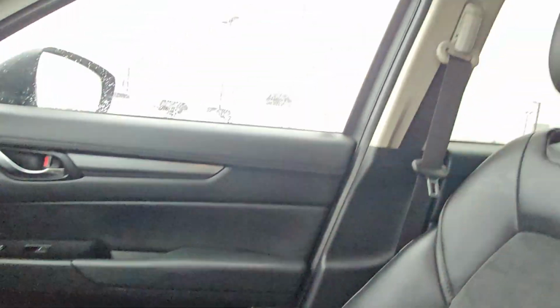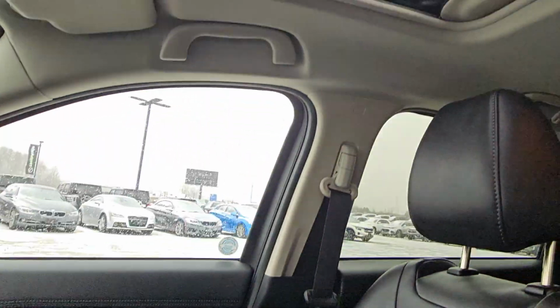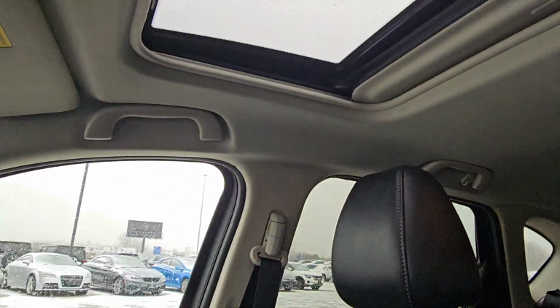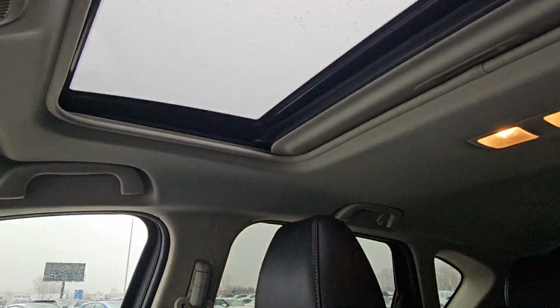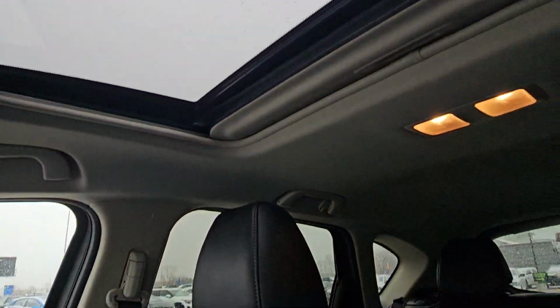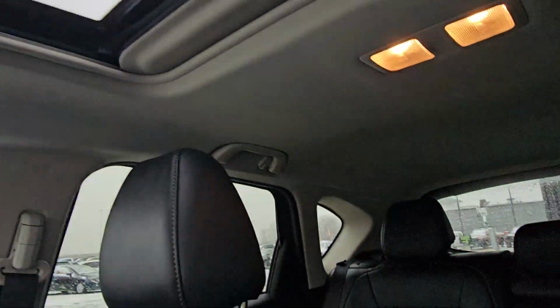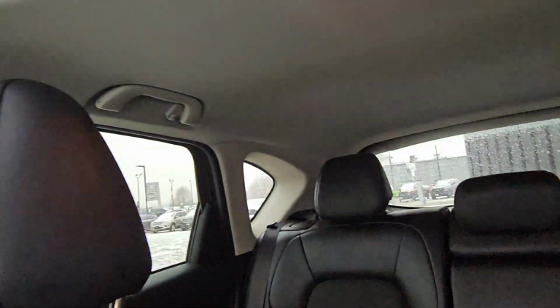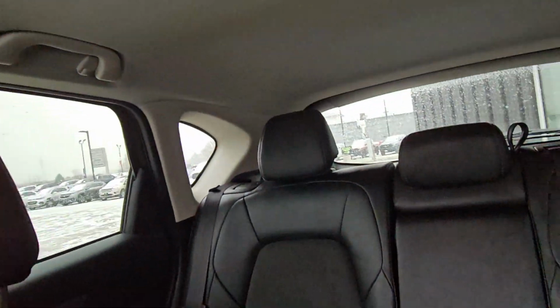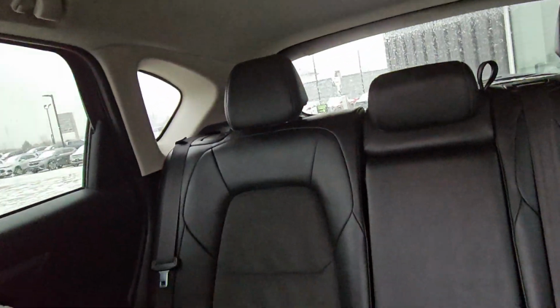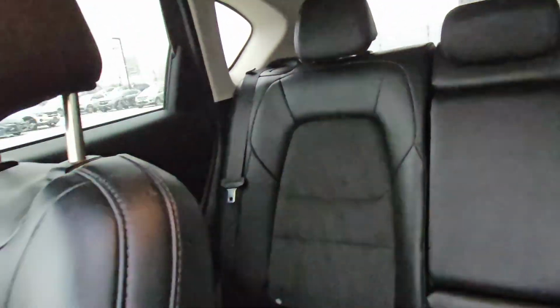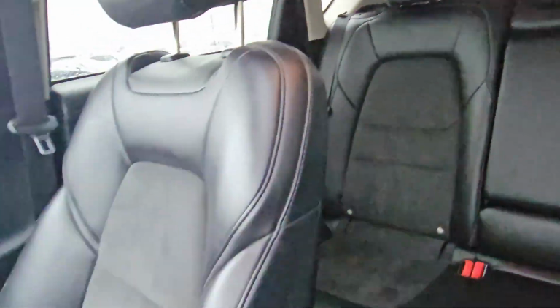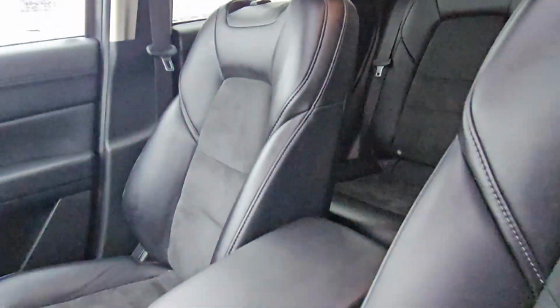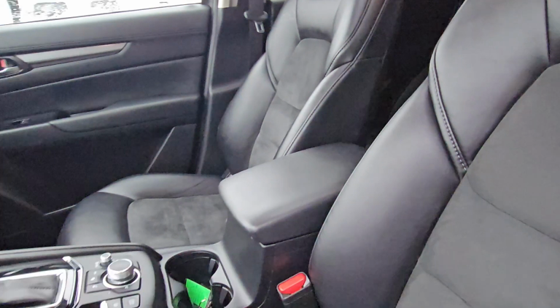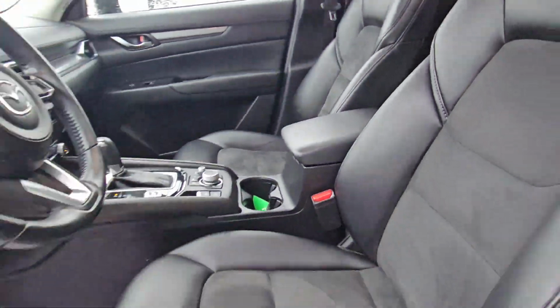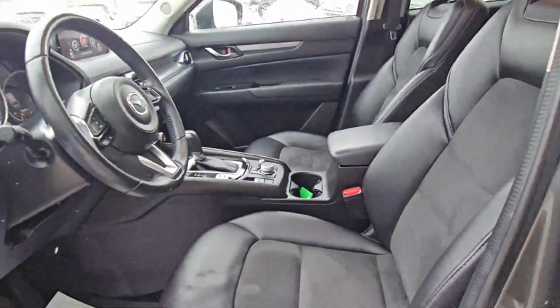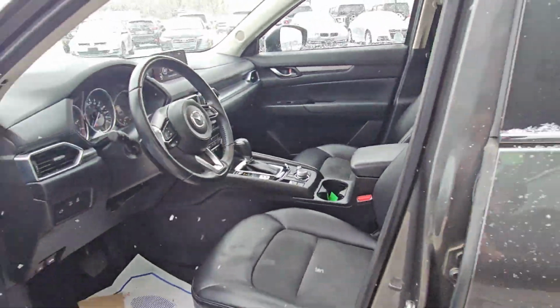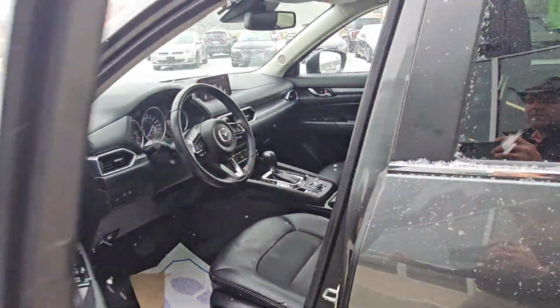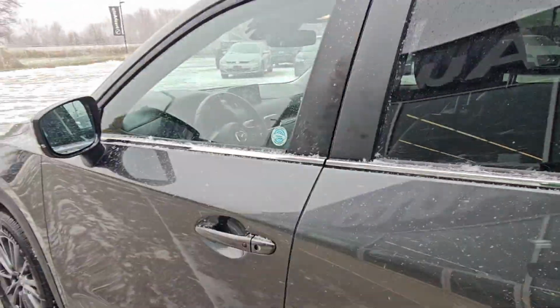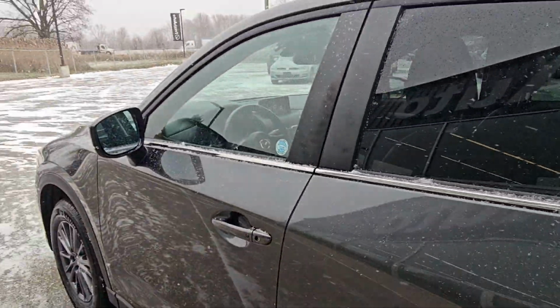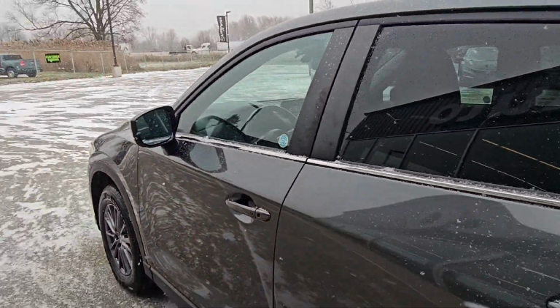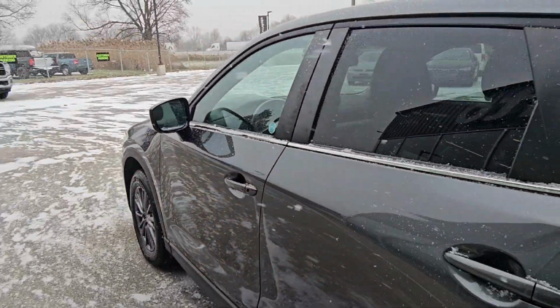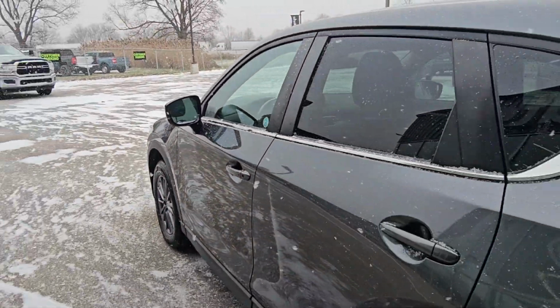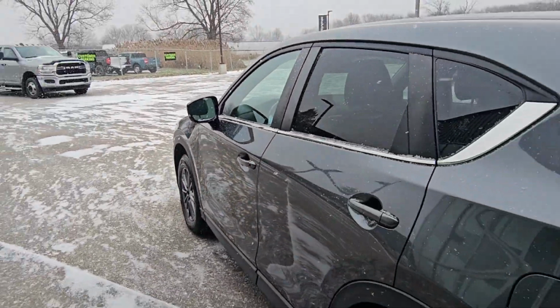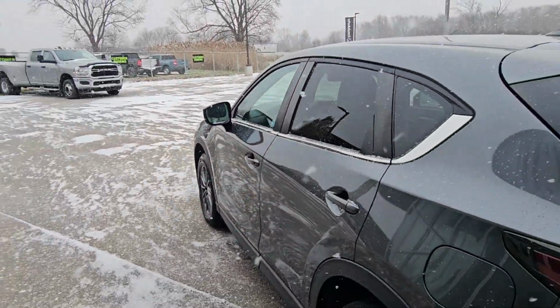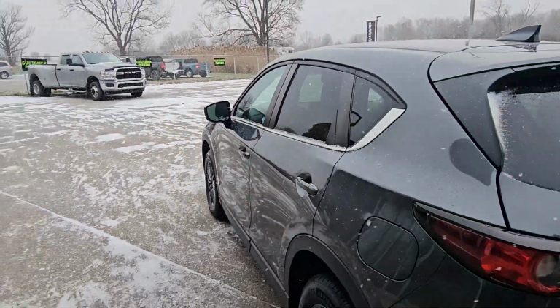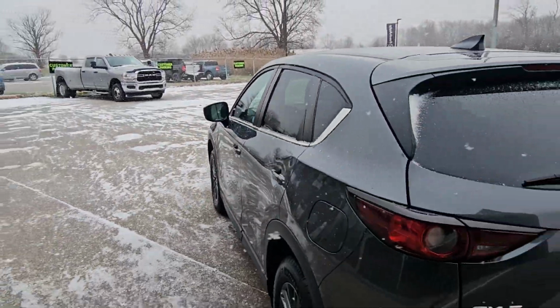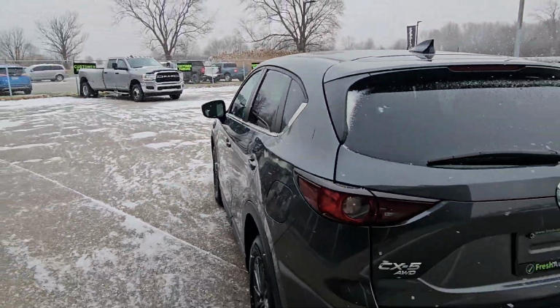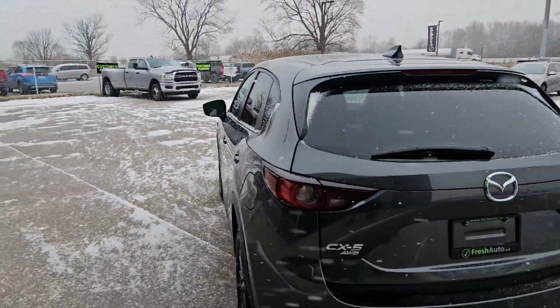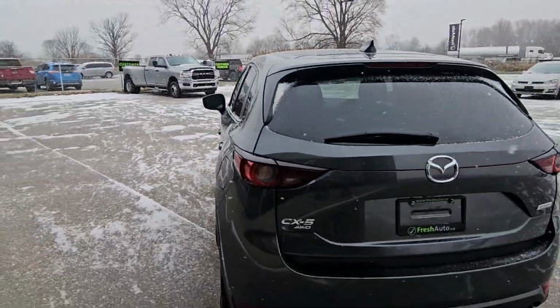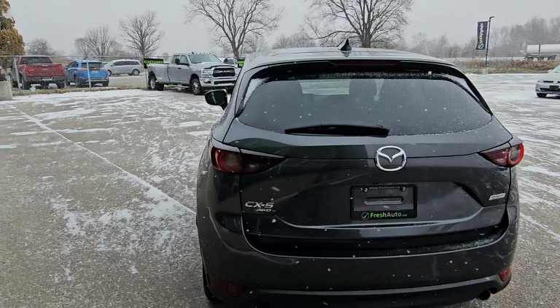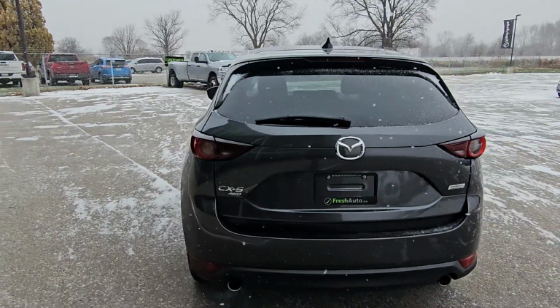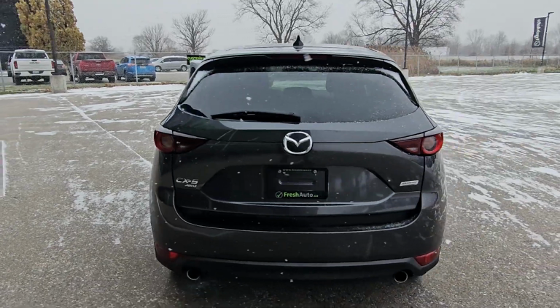Heated seats and steering wheel, sunroof, remote start, all-wheel drive.